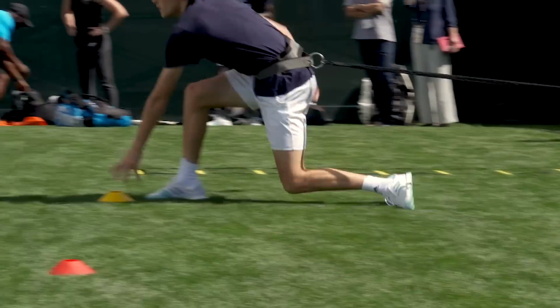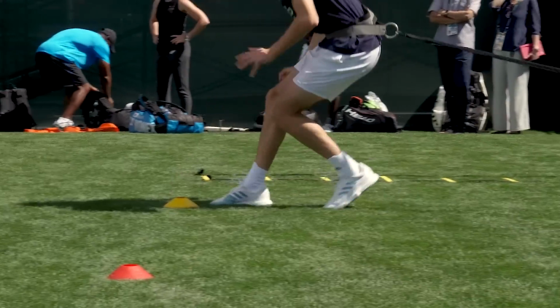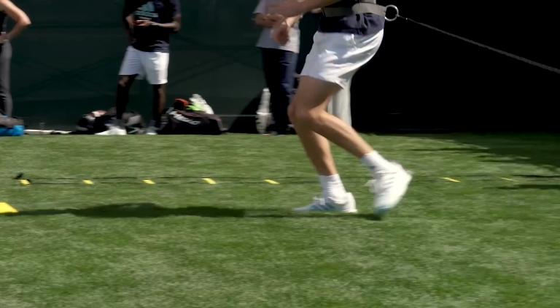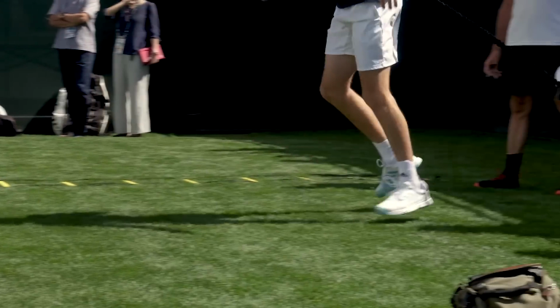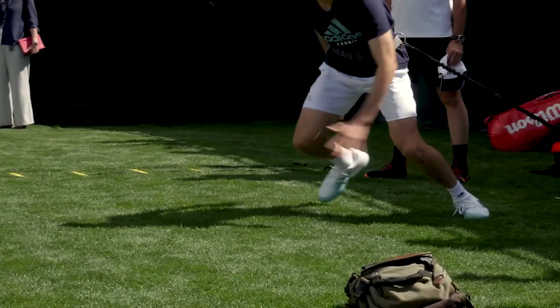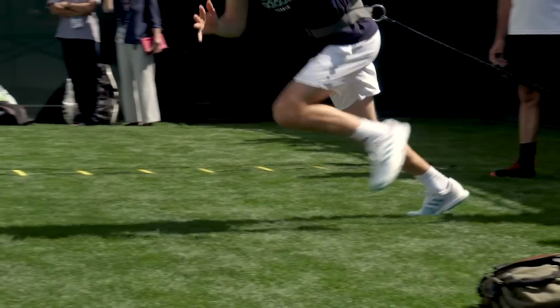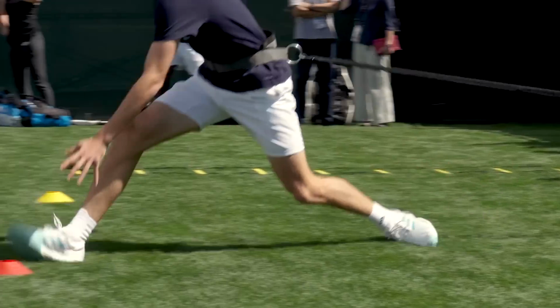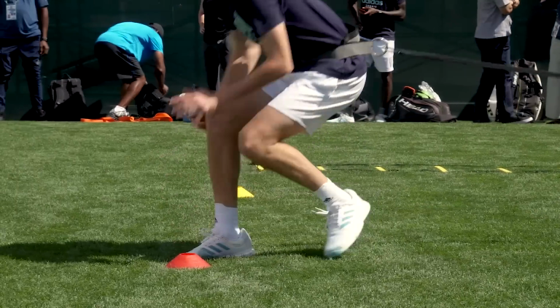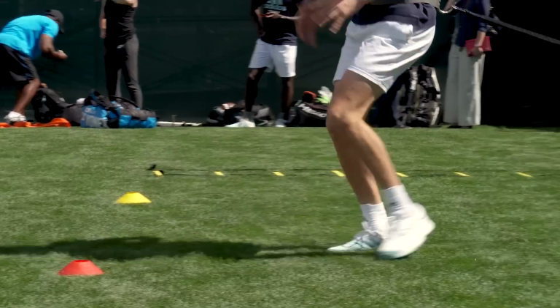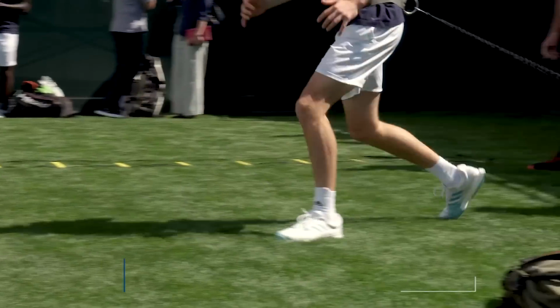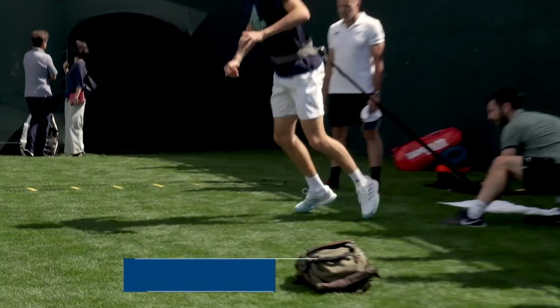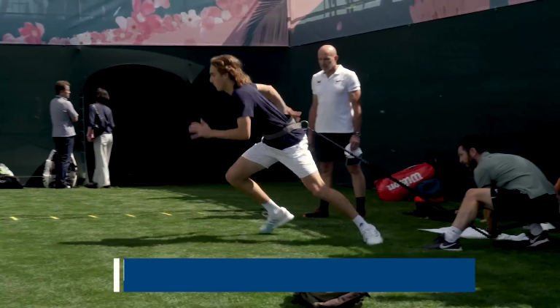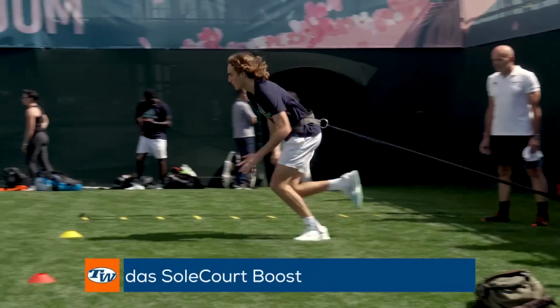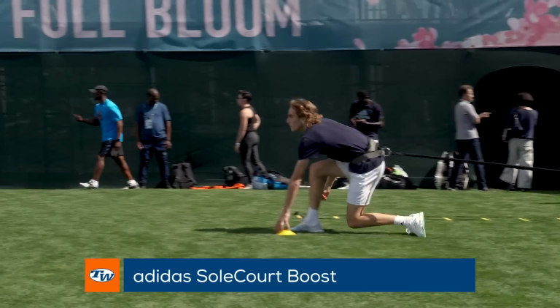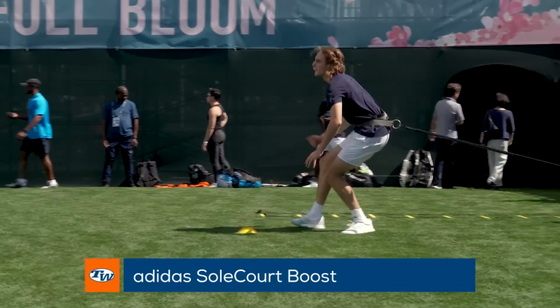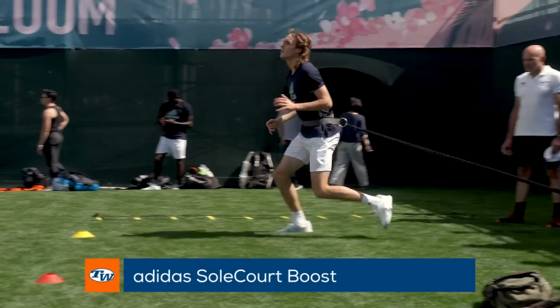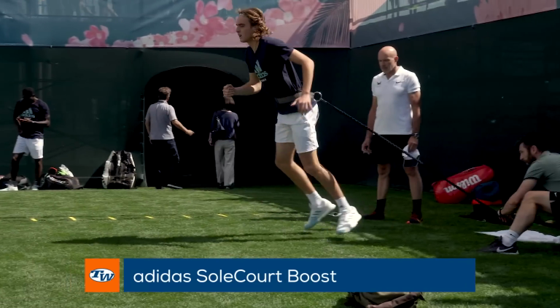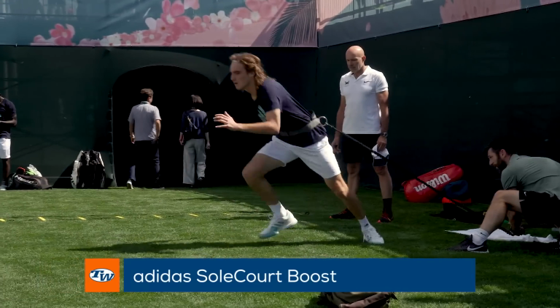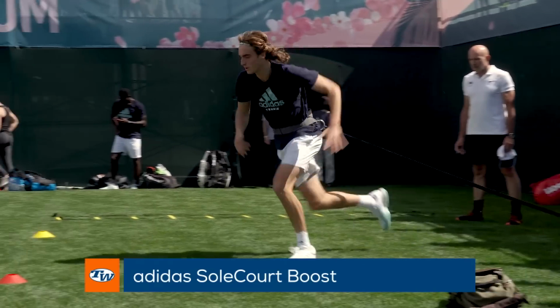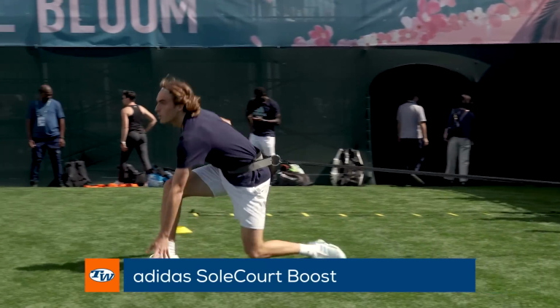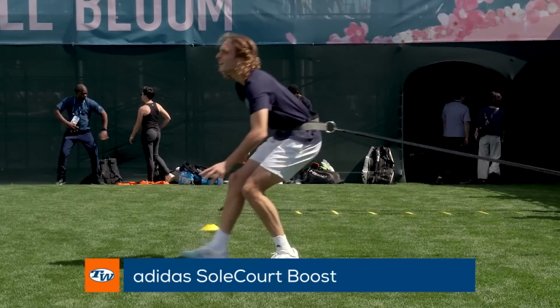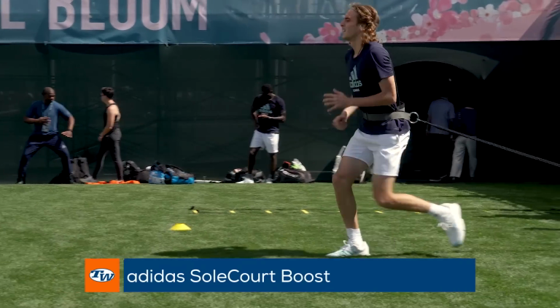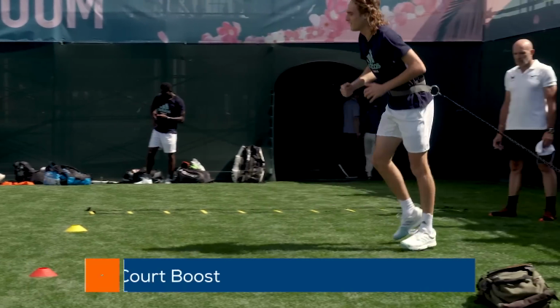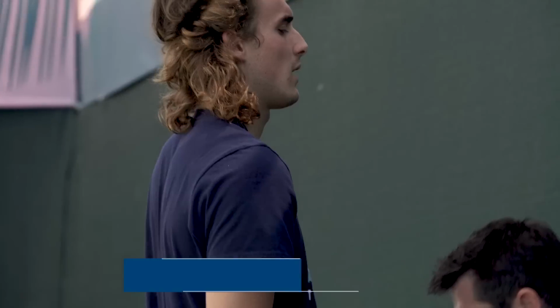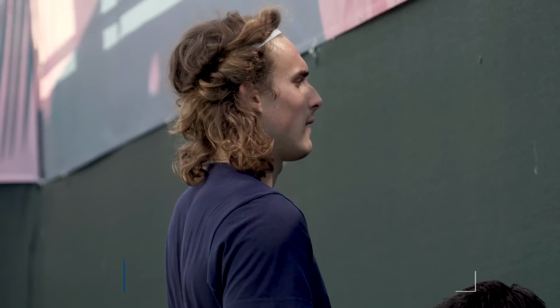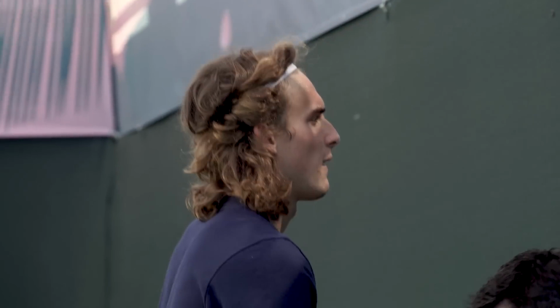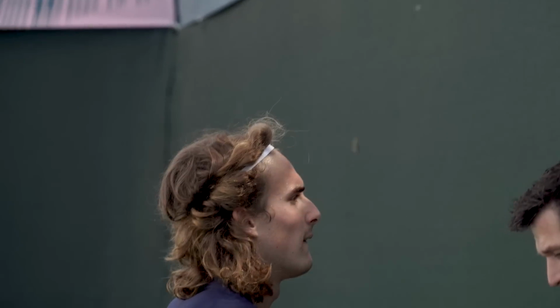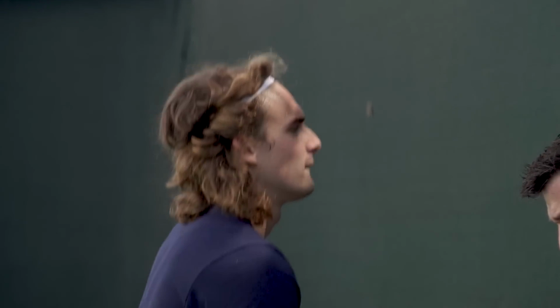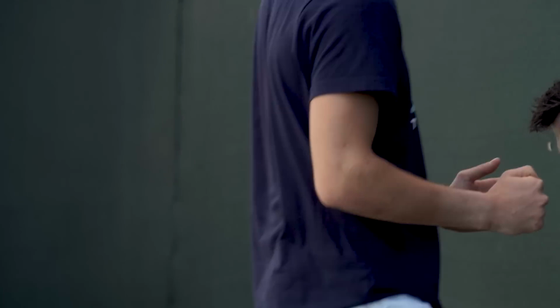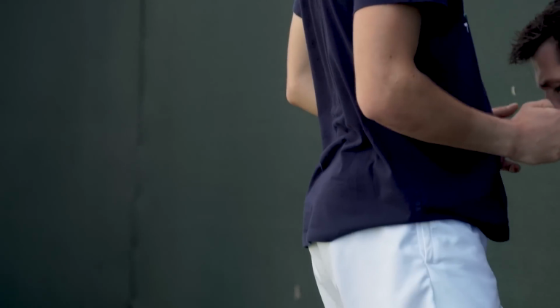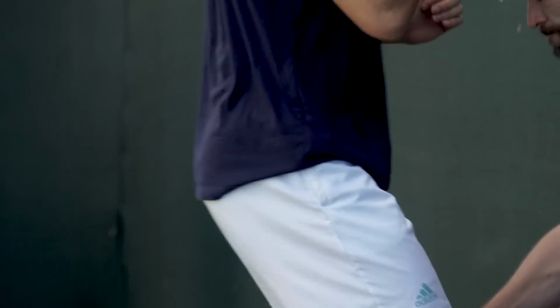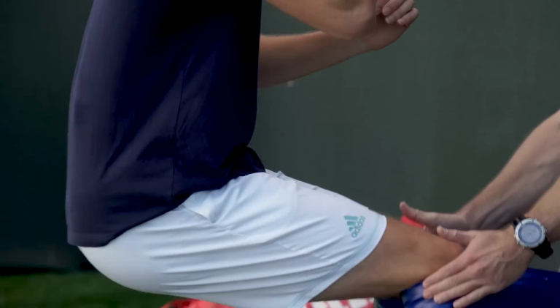It's hard not to love Stefanos Tsitsipas, the hard-working, smiley Greek player who wears the Adidas SoleCourt Boost shoes while training on and off the court. These shoes are not only popular on the Pro Tour but also one of the playtesters' favorite shoes of 2019.